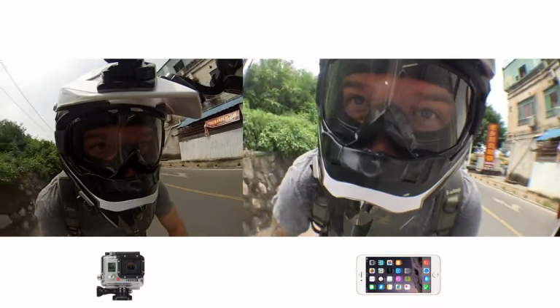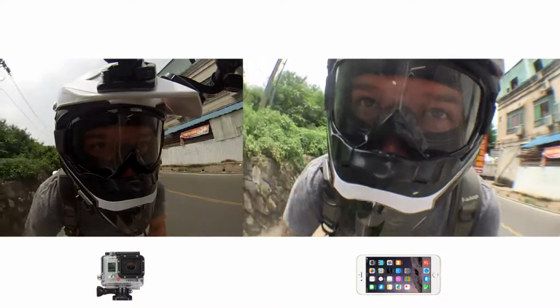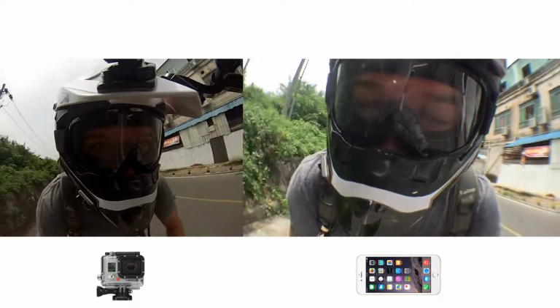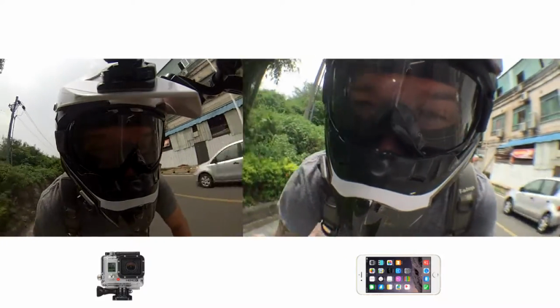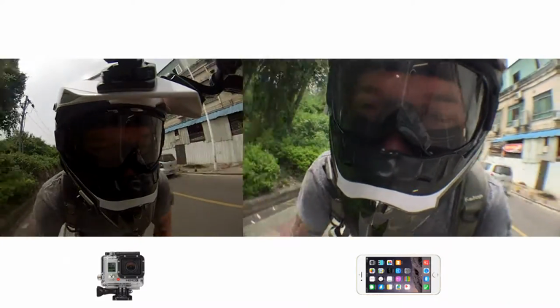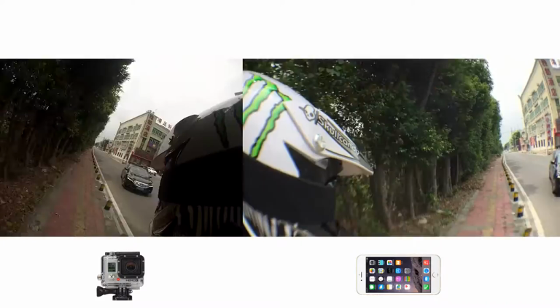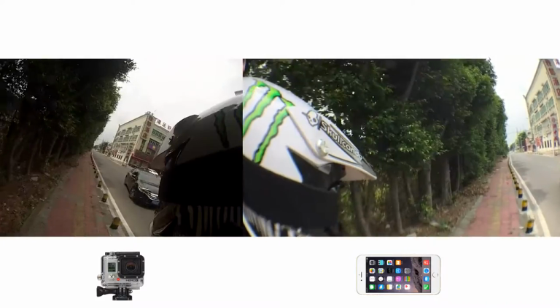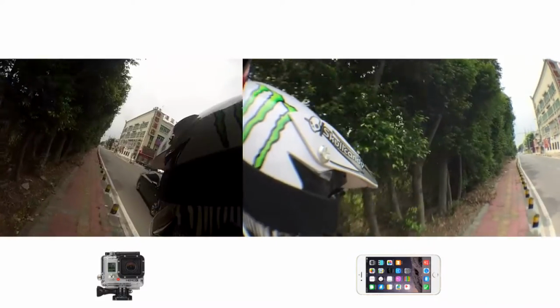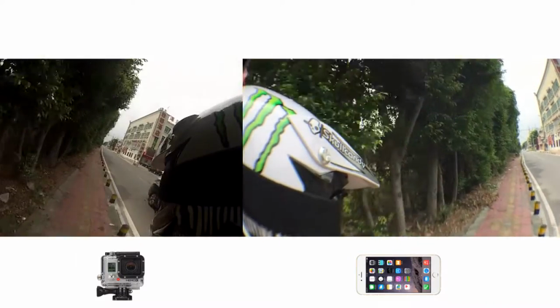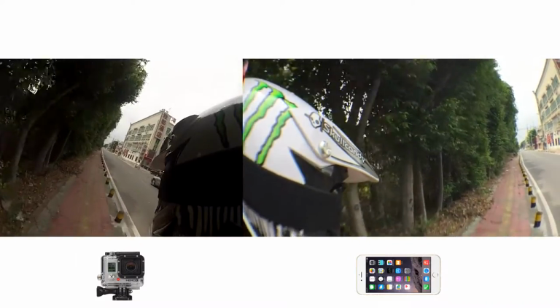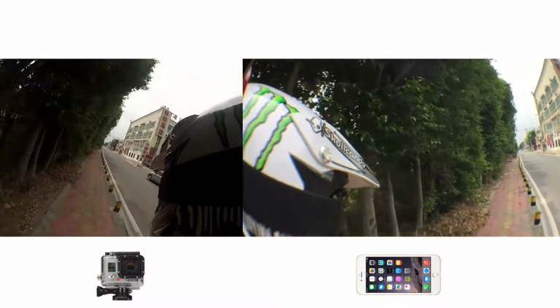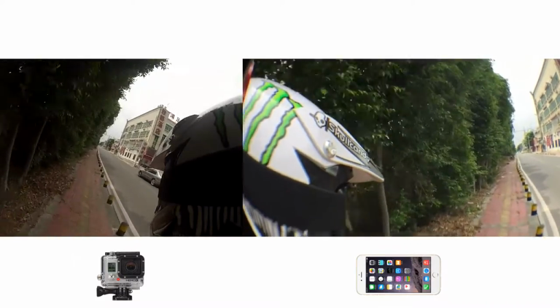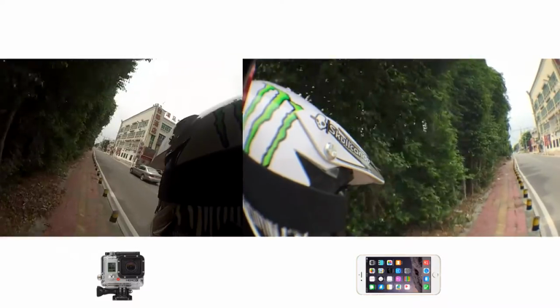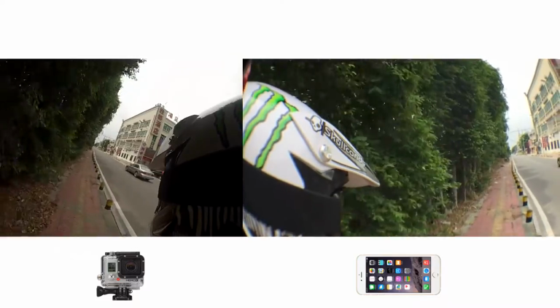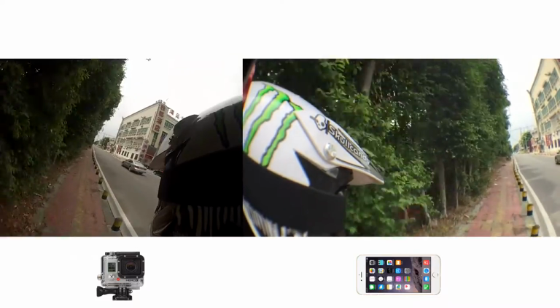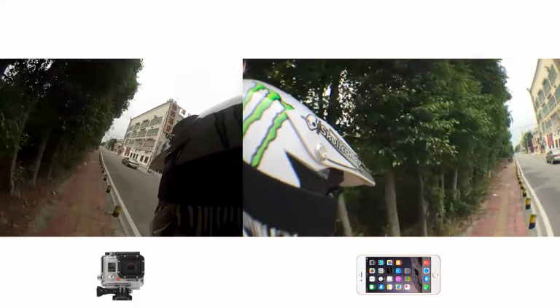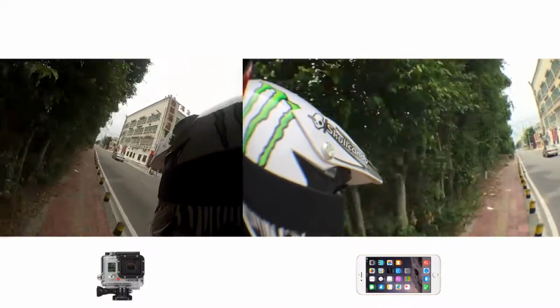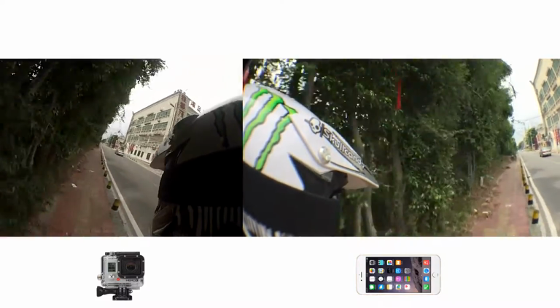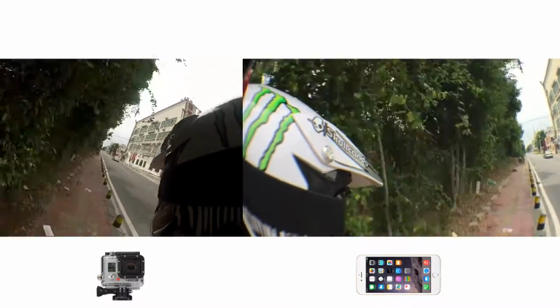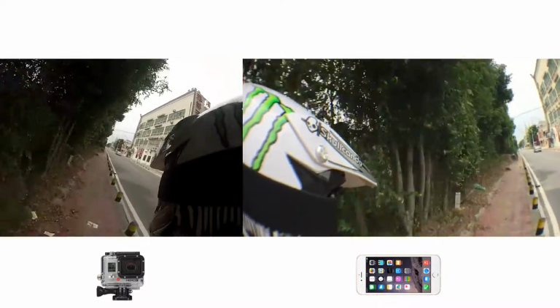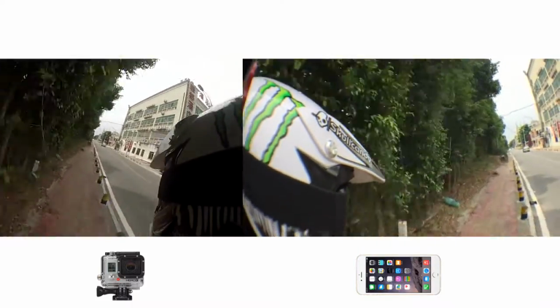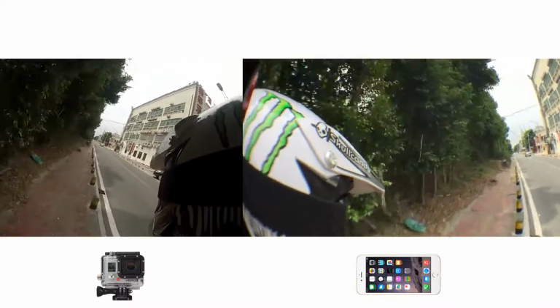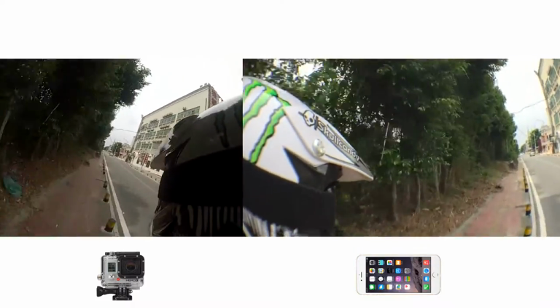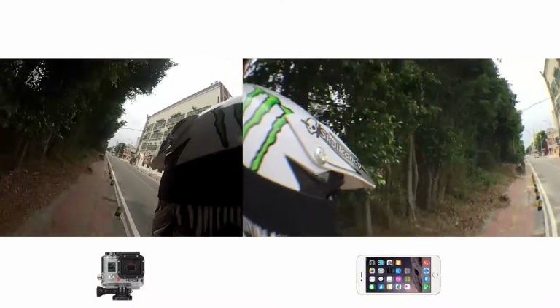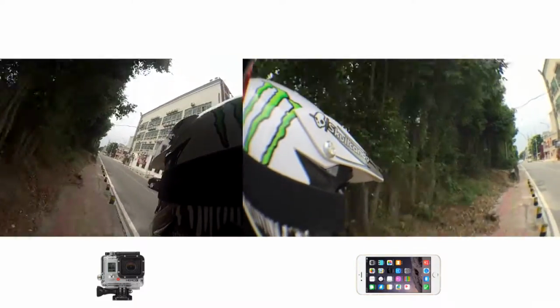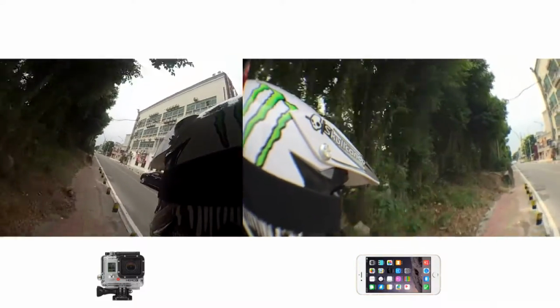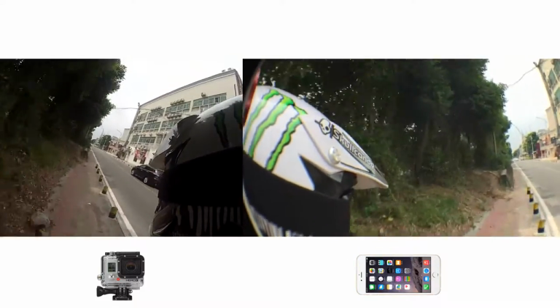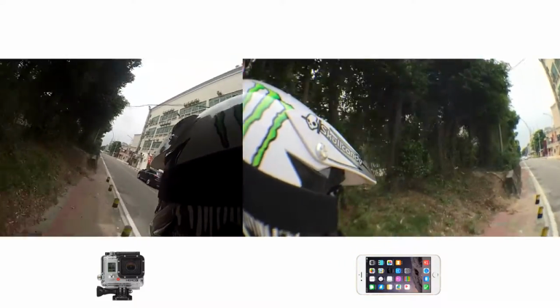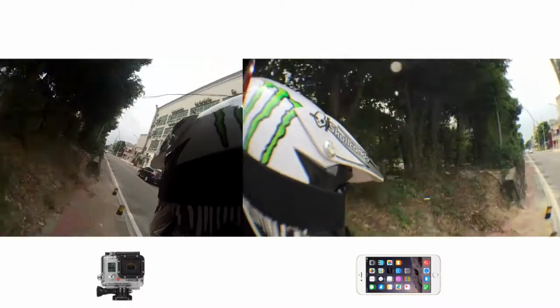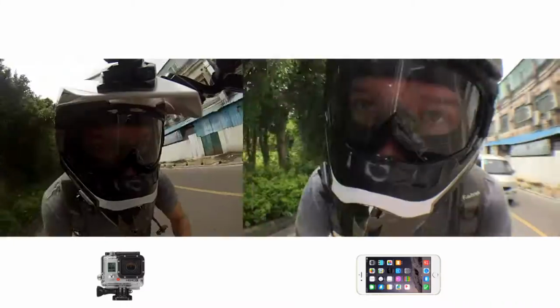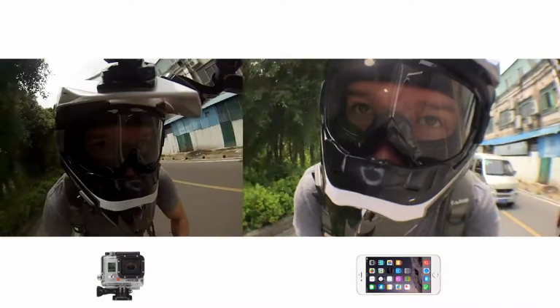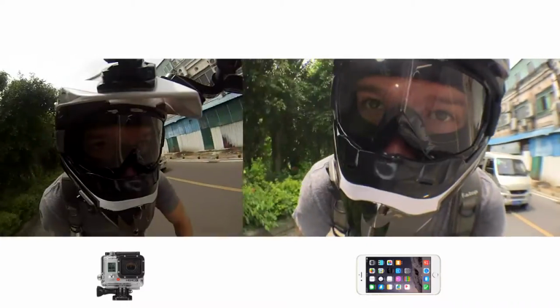So which one is better? I really have no idea — you tell me. I think if you take price and quality into consideration, they're both about equal.